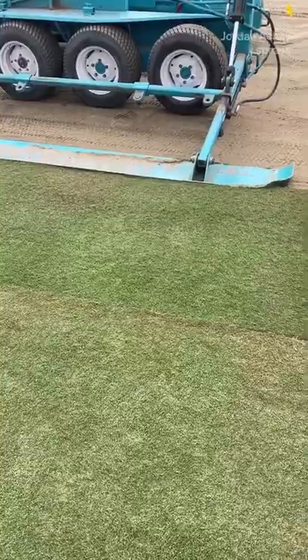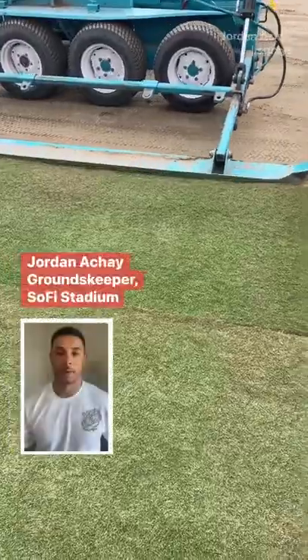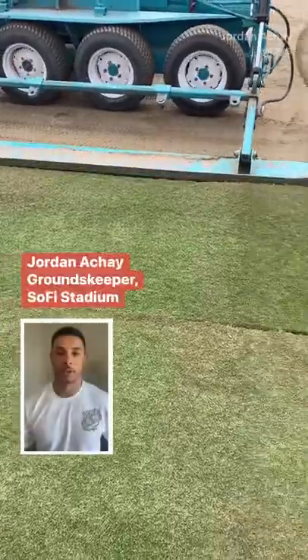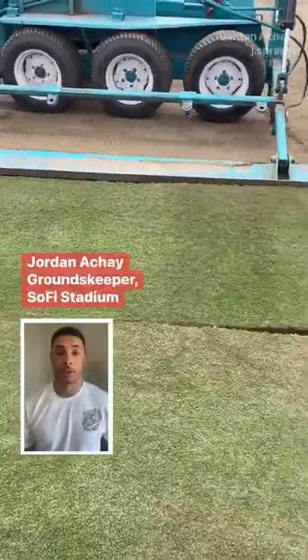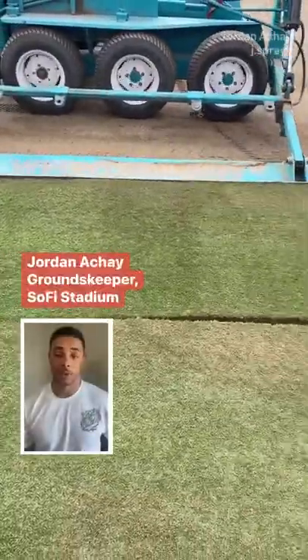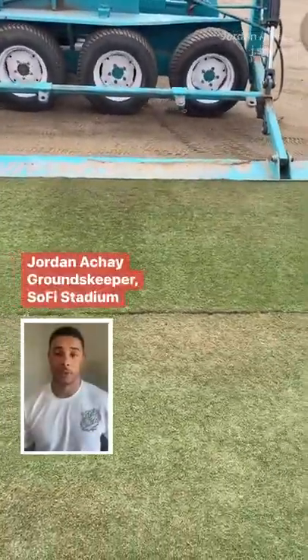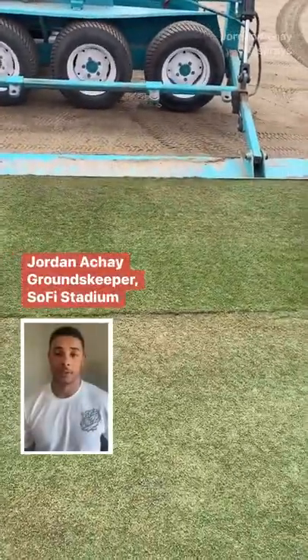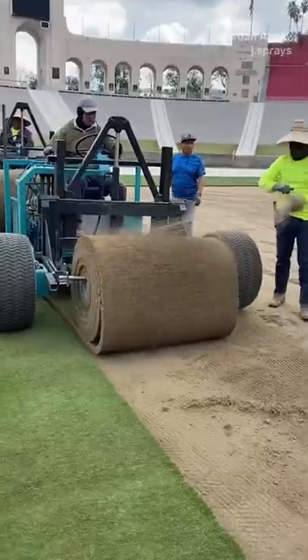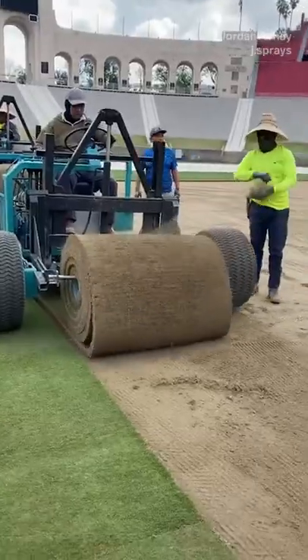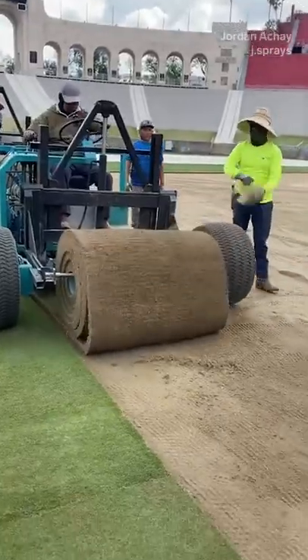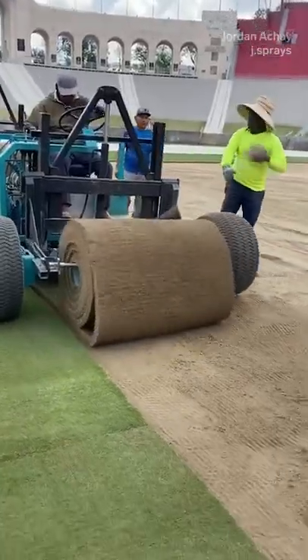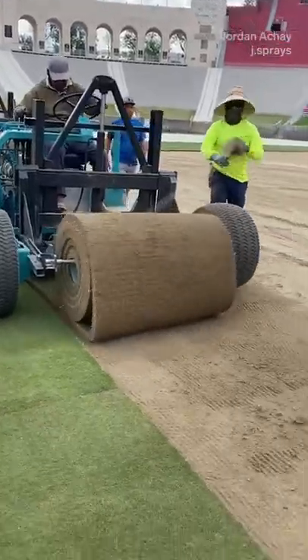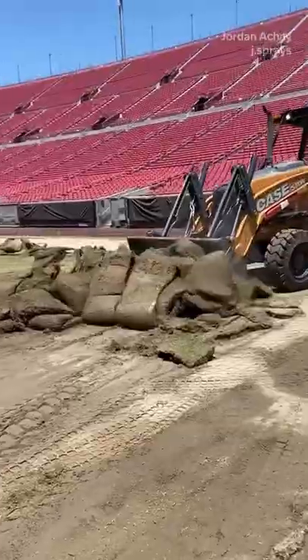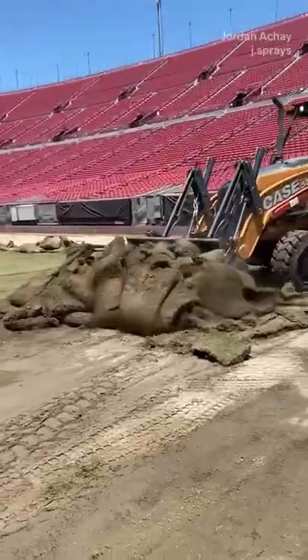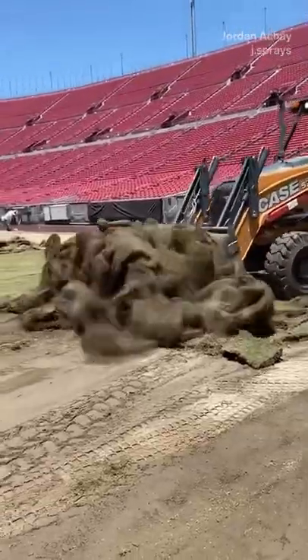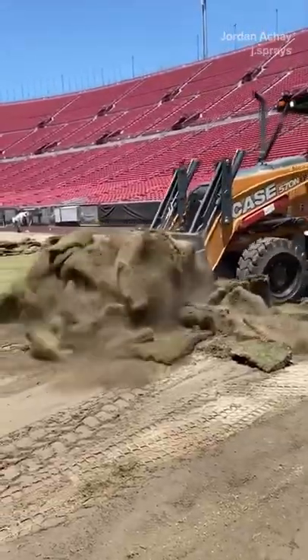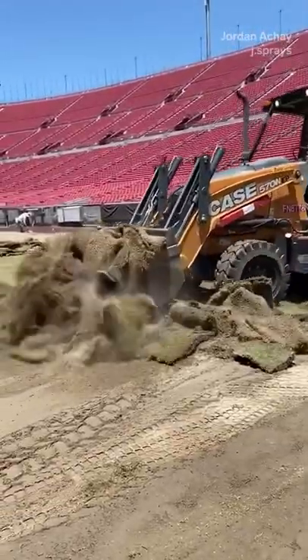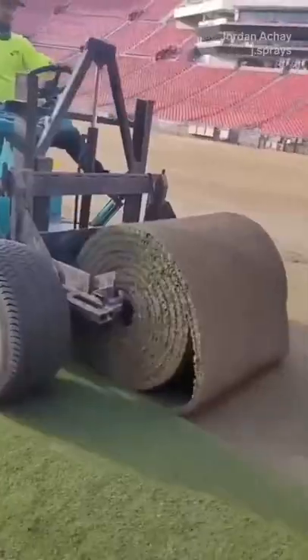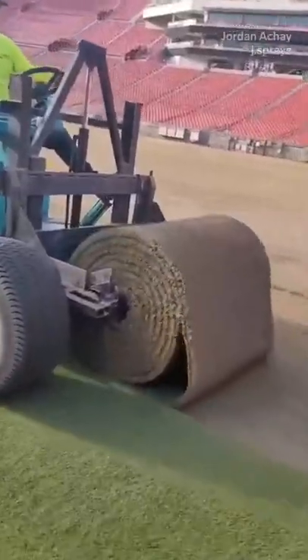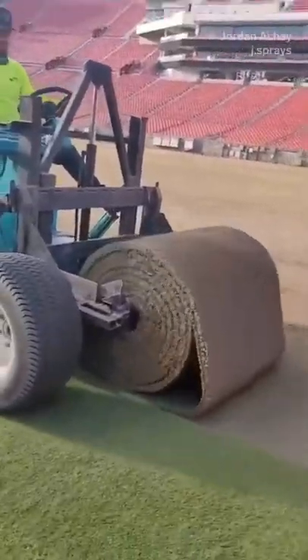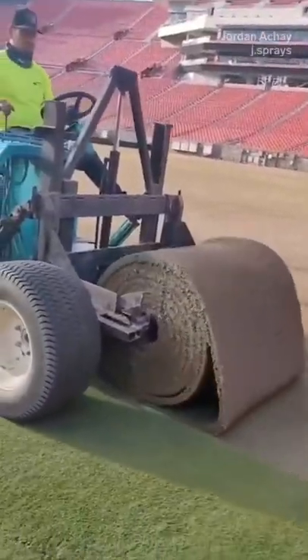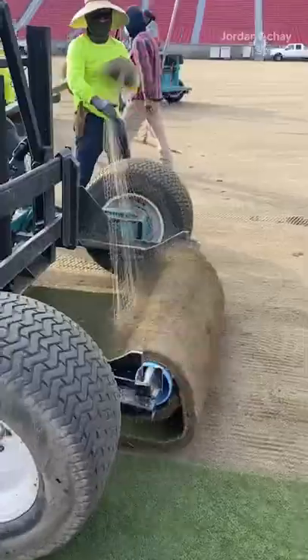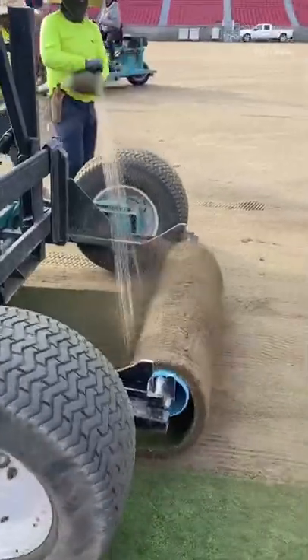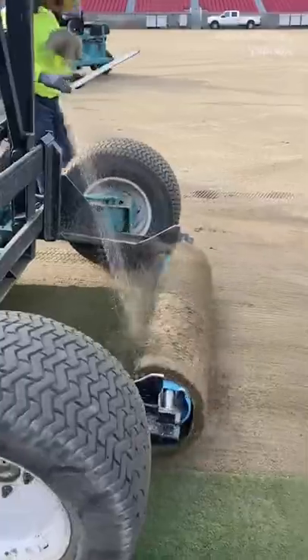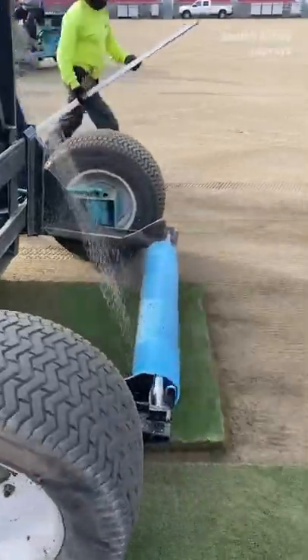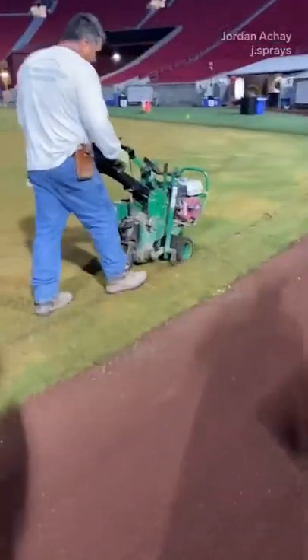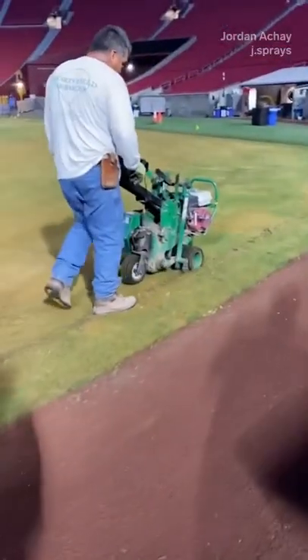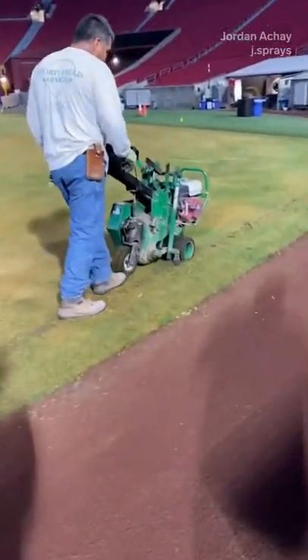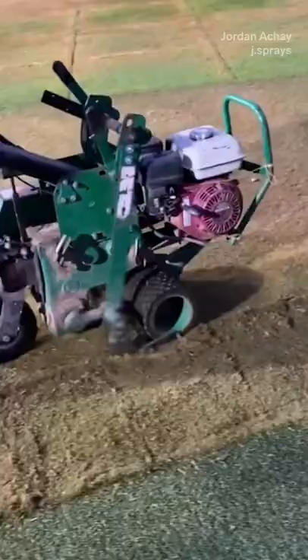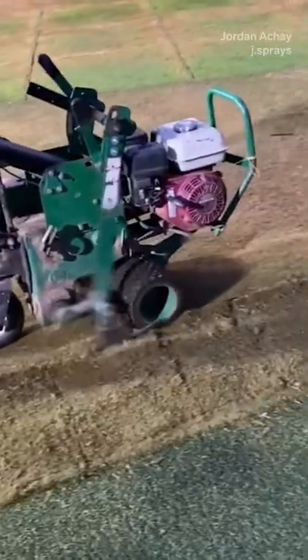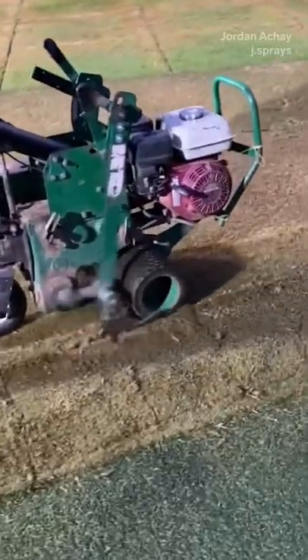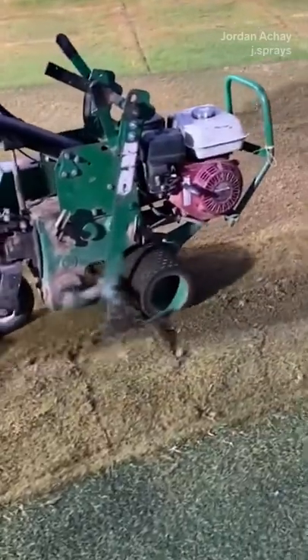Today I'm going to show you how we put in a new NFL field. Restarting a field is basically taking out the old grass and putting in new grass — you're essentially just putting in a new field. You have to rip all of the grass from the previous field out.